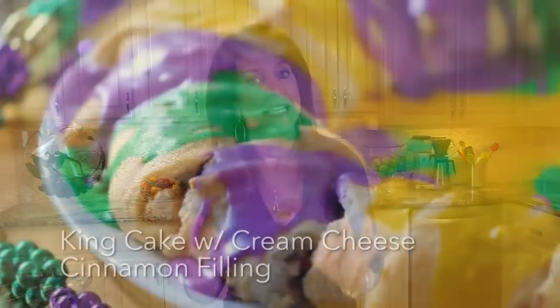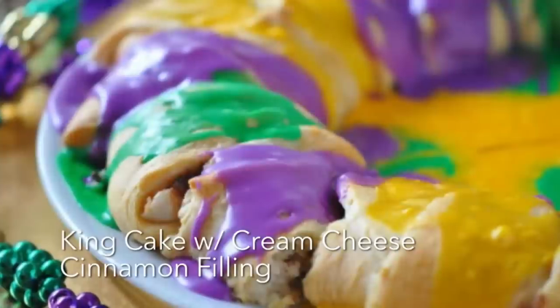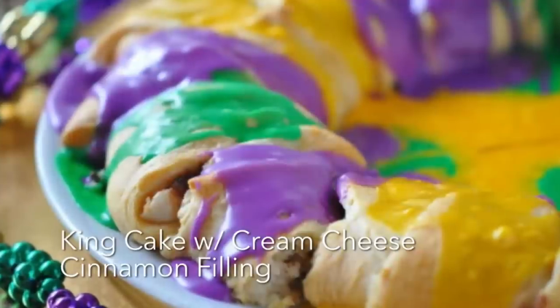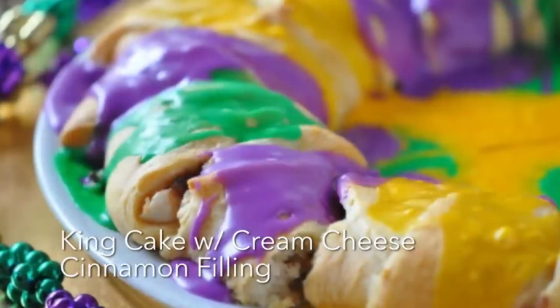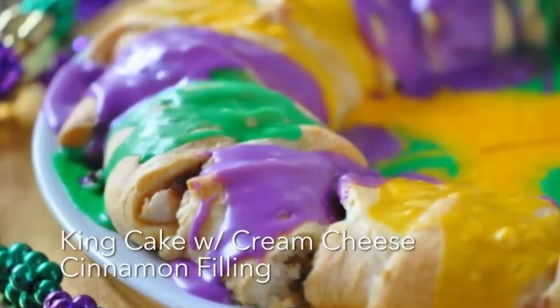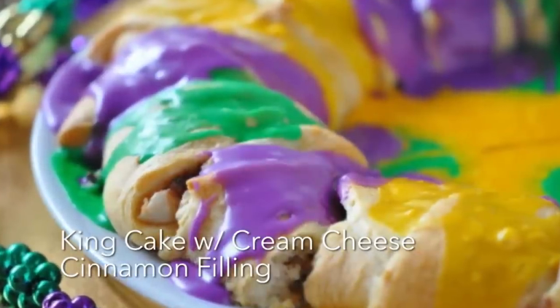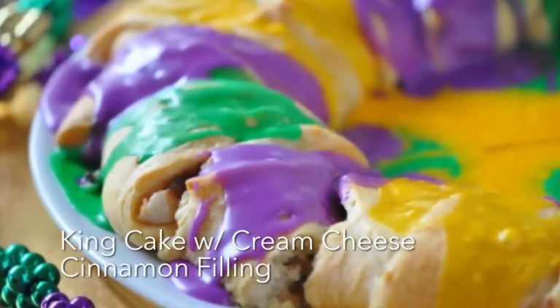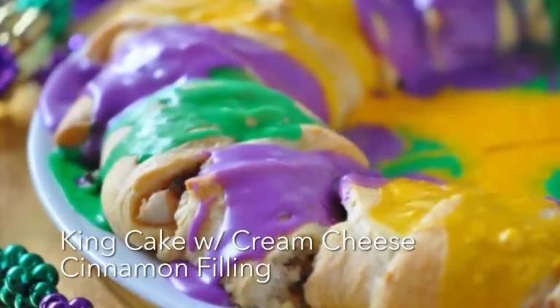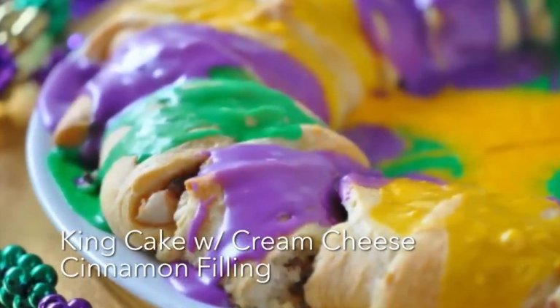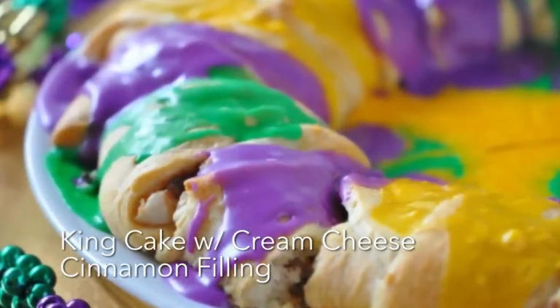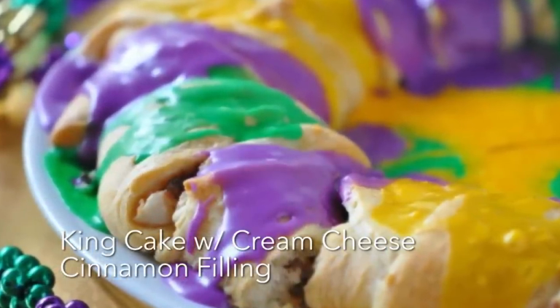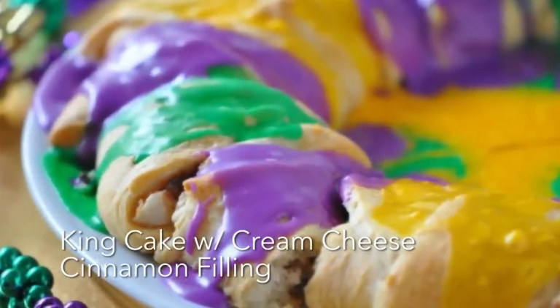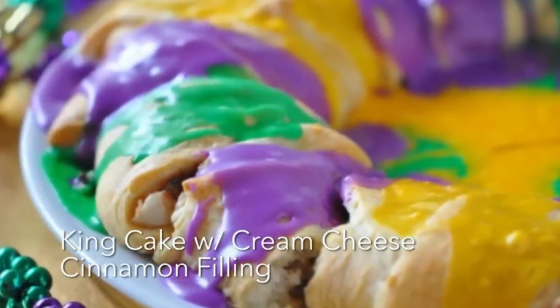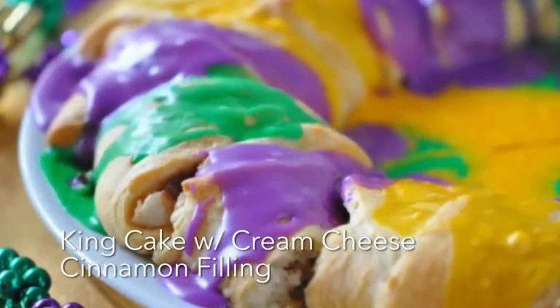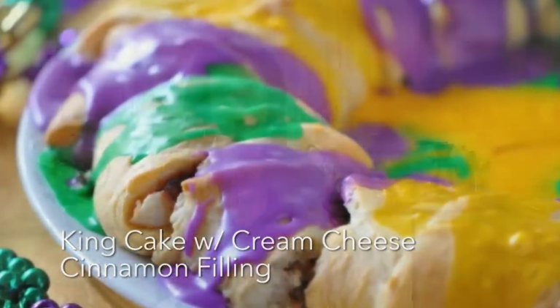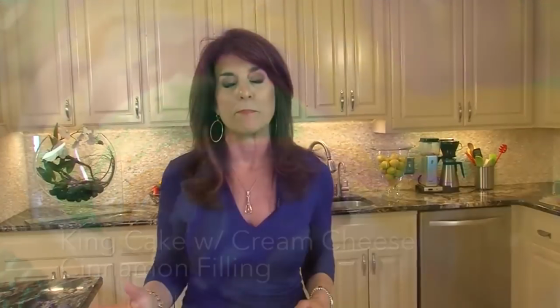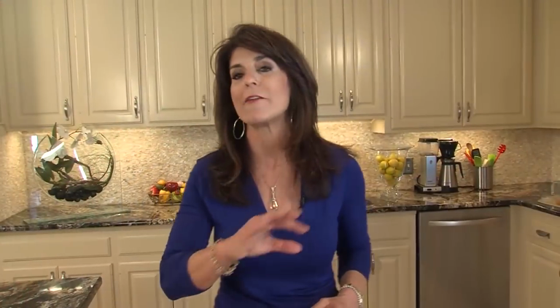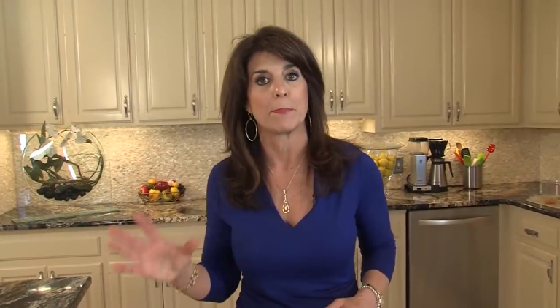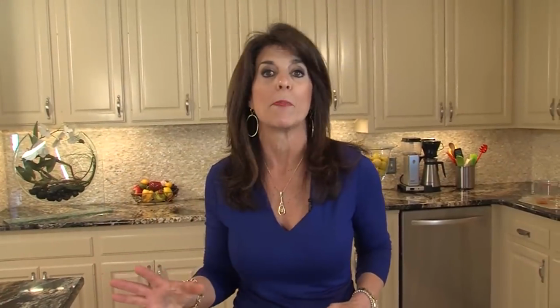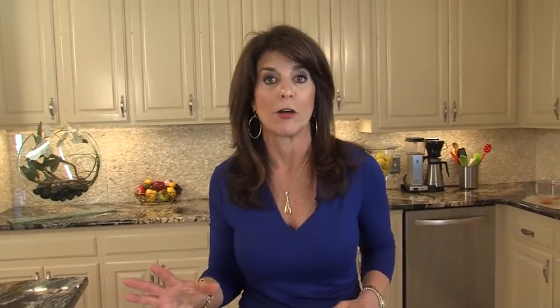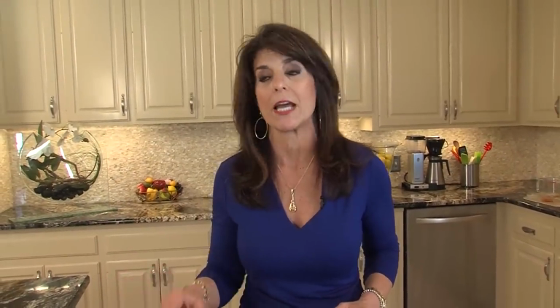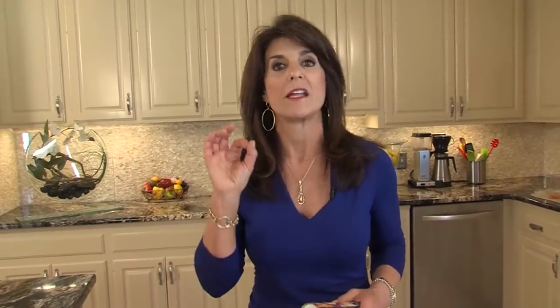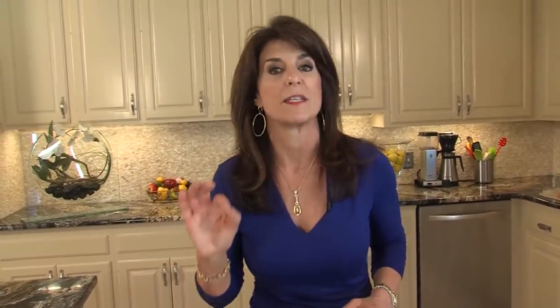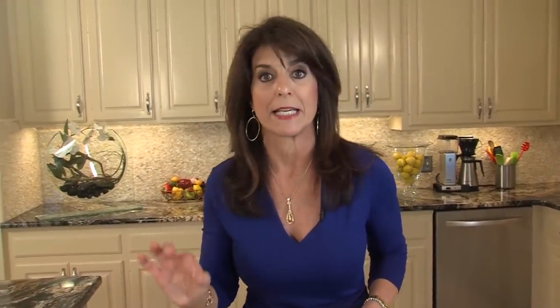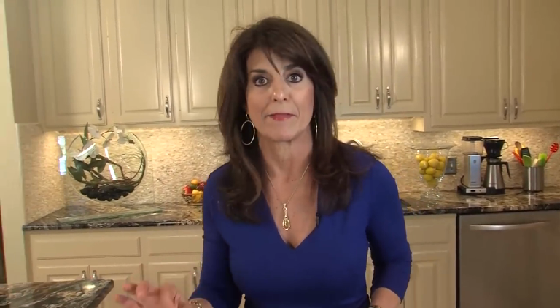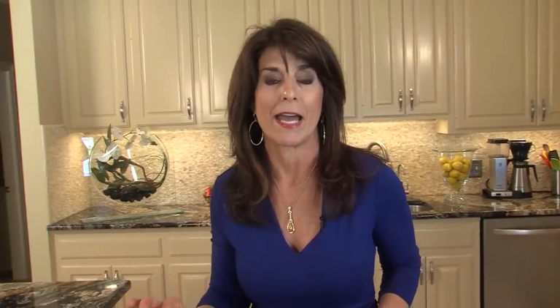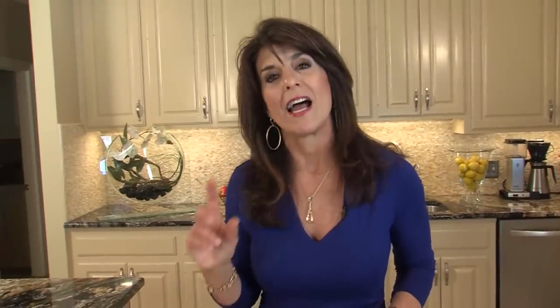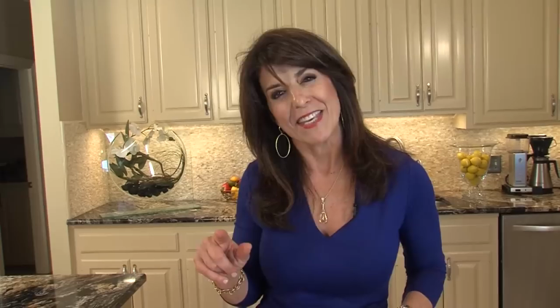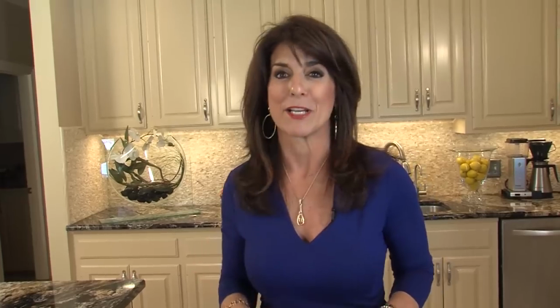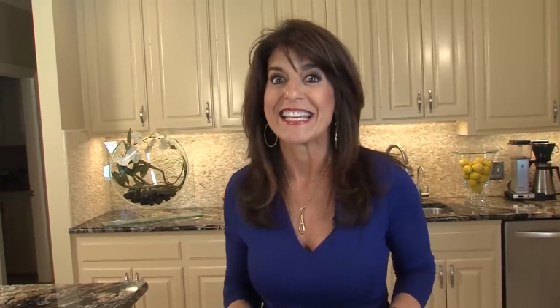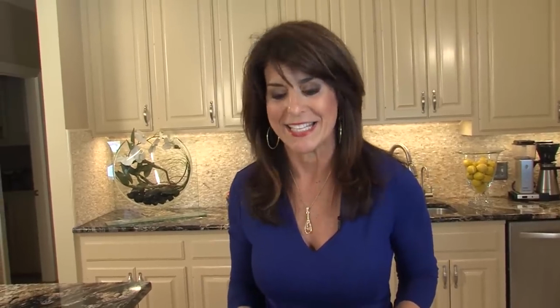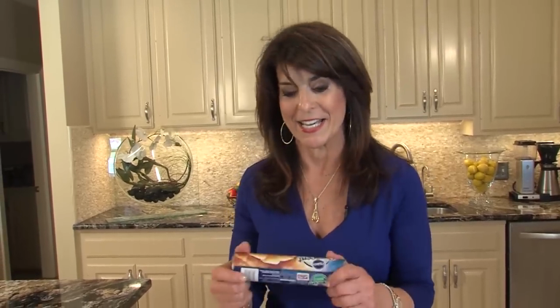It's a king cake, but it's so simple to make. We in Louisiana love king cake, and you could order them, but I have had people from all over say this is the best king cake they've had. I think it's because it's the easiest king cake.